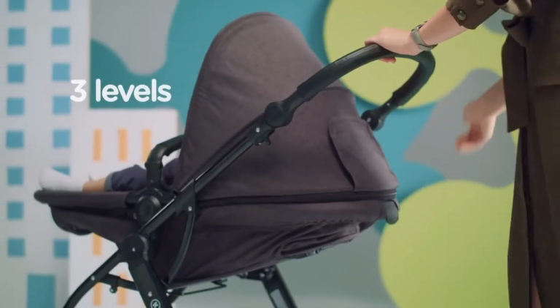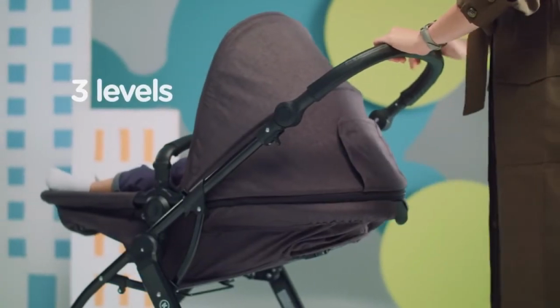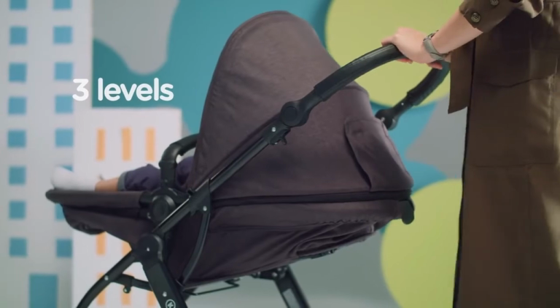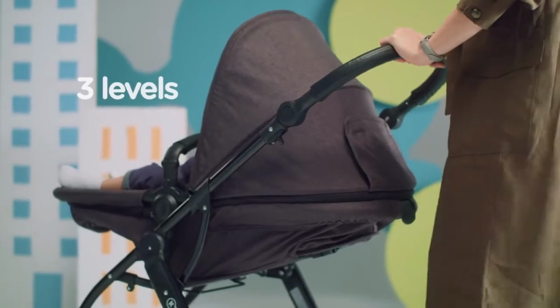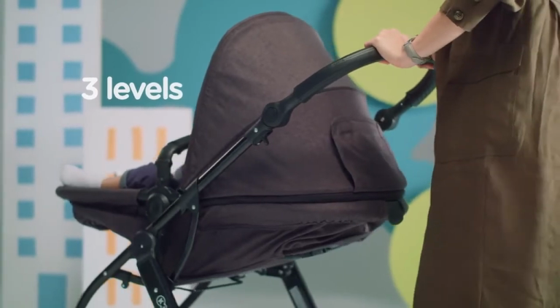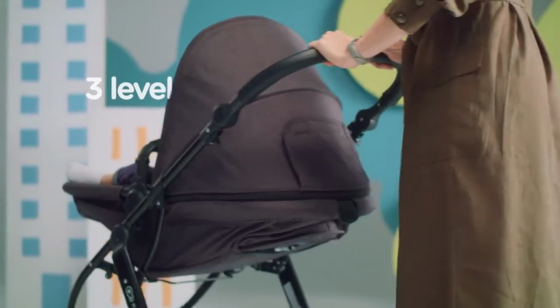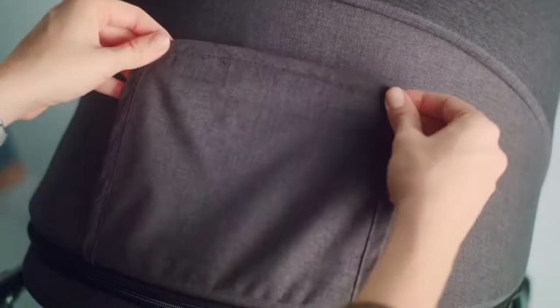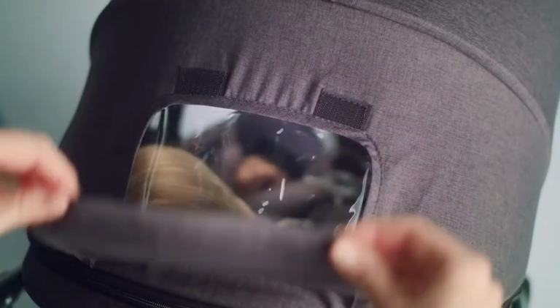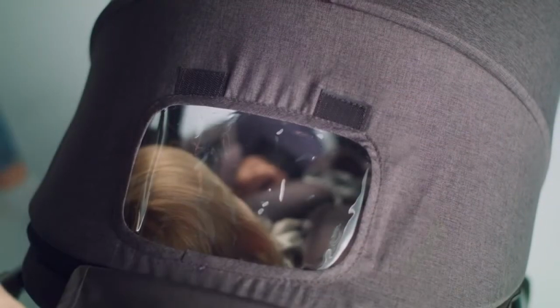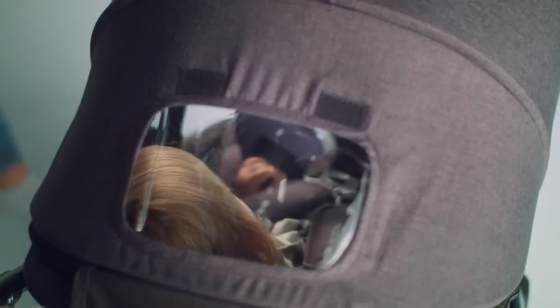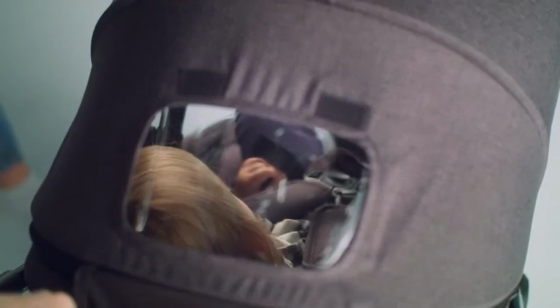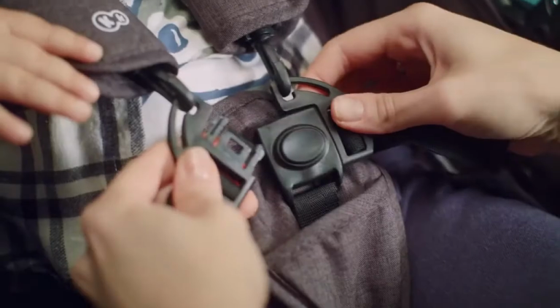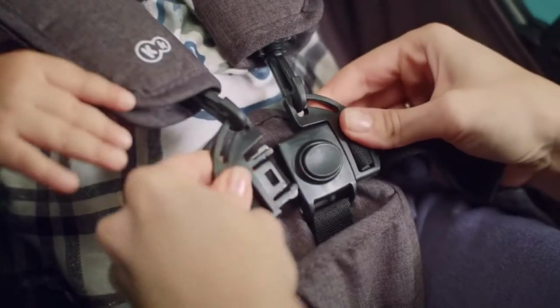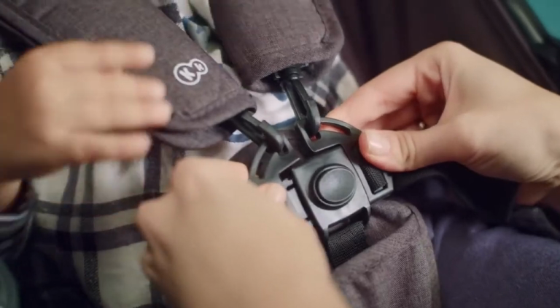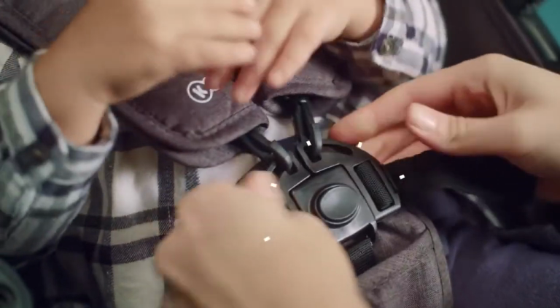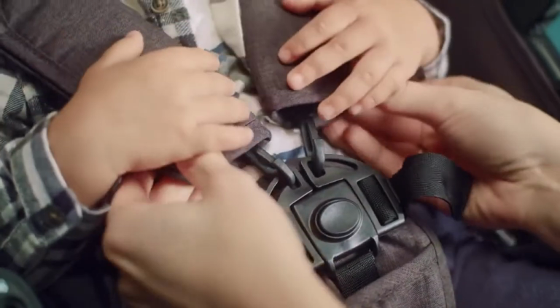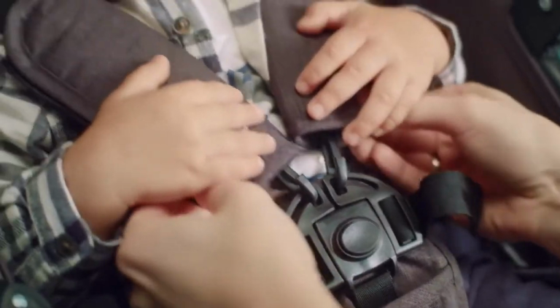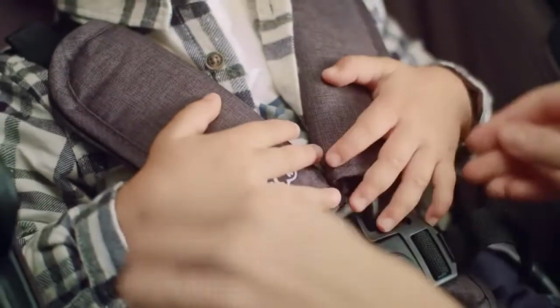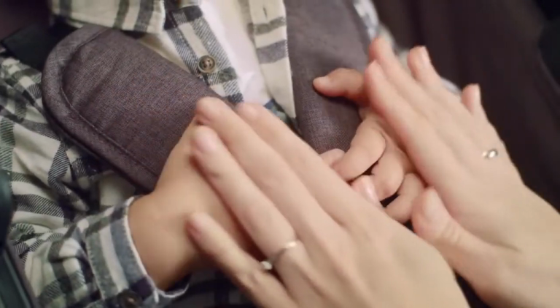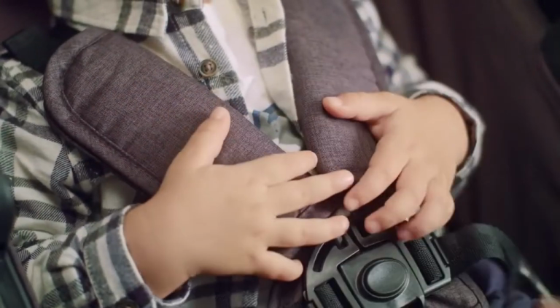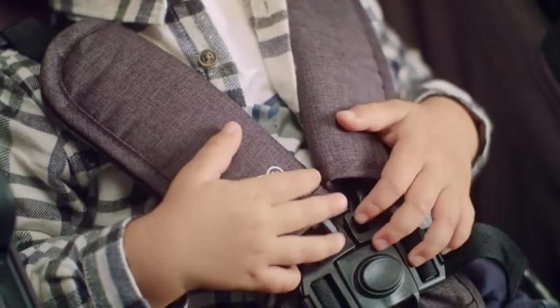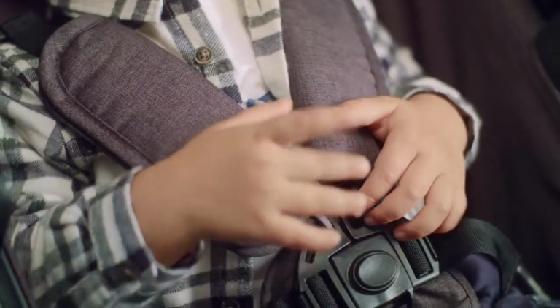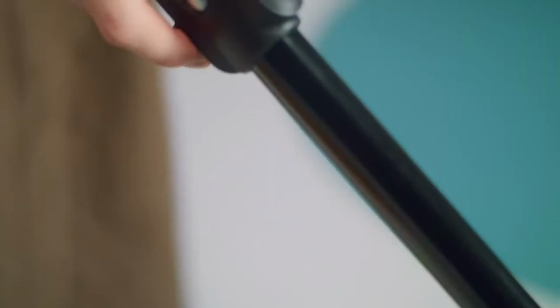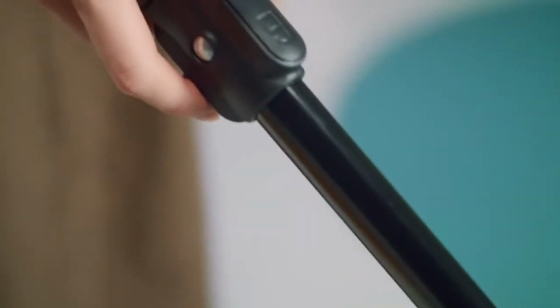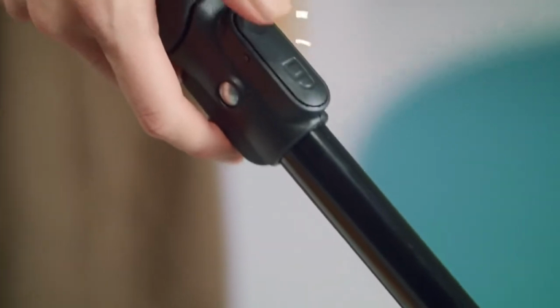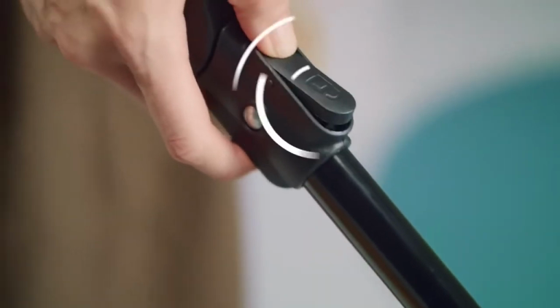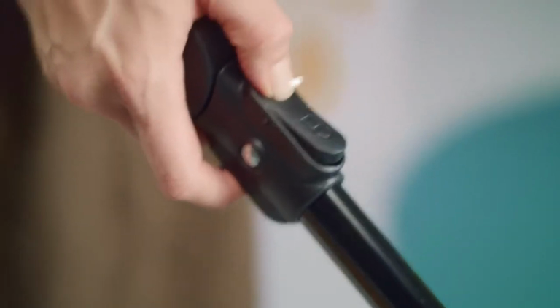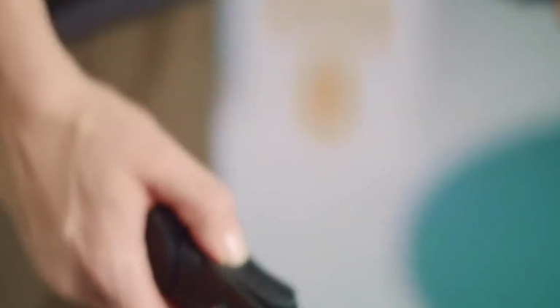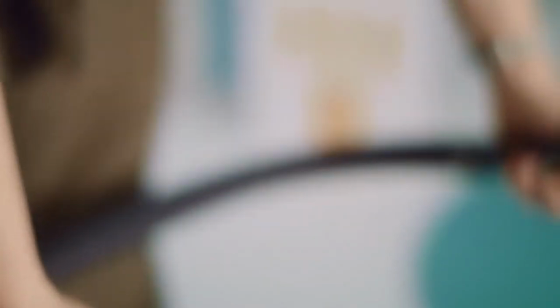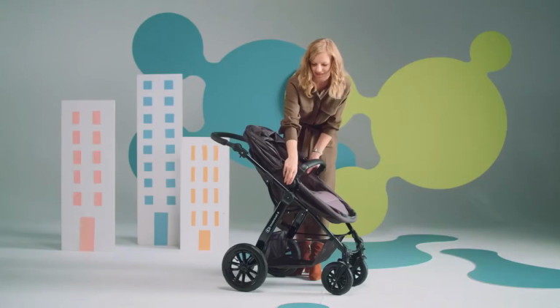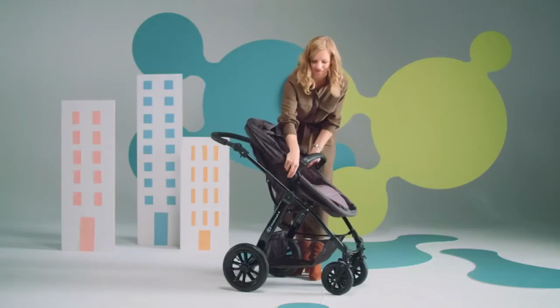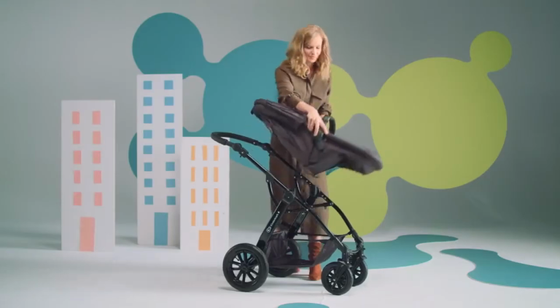And you always know what's going on inside. With the five-point seat belts, your child will always be safe and stable. Thanks to the lock, the pushchair will never collapse on its own. If you want to fold down the pushchair, a few quick moves and done.